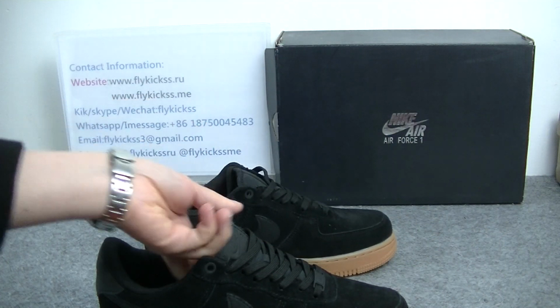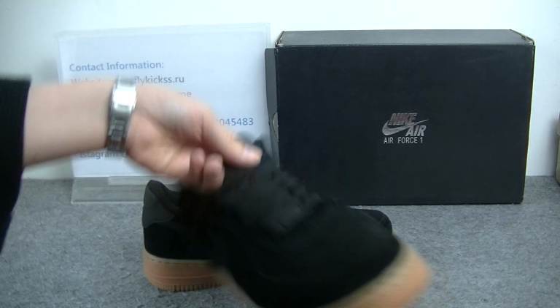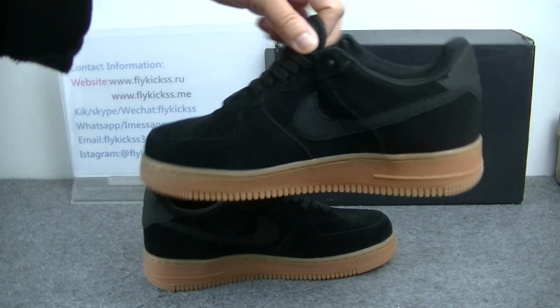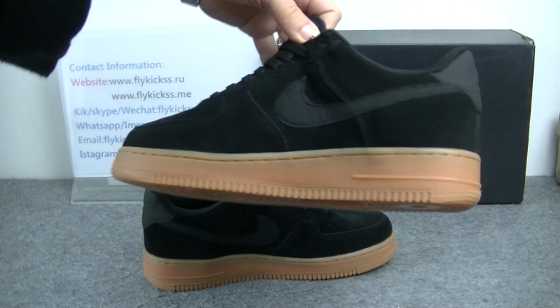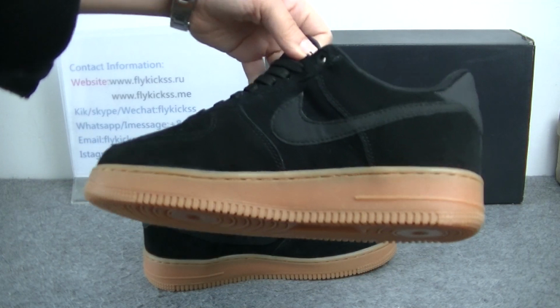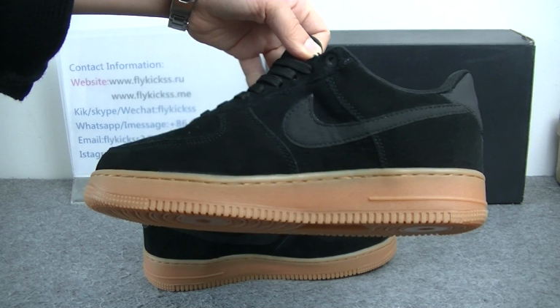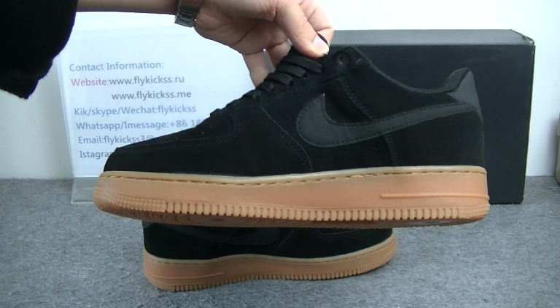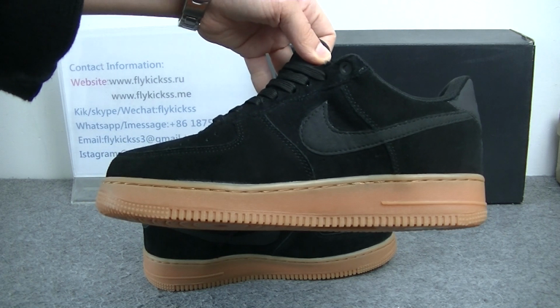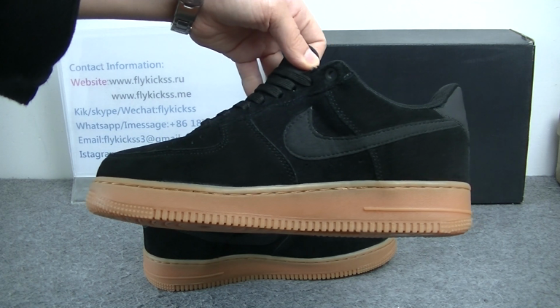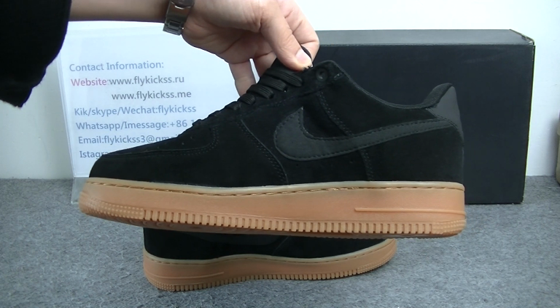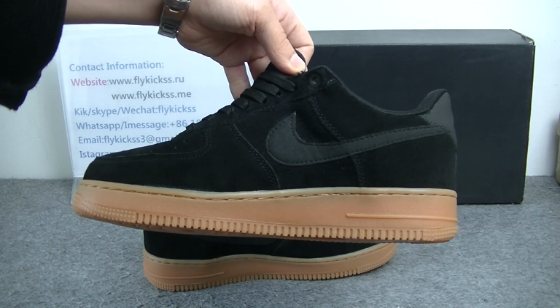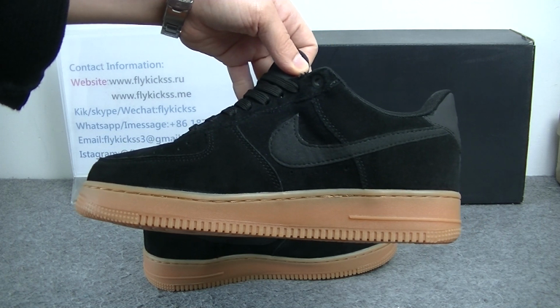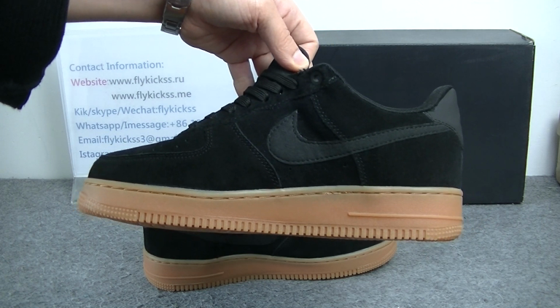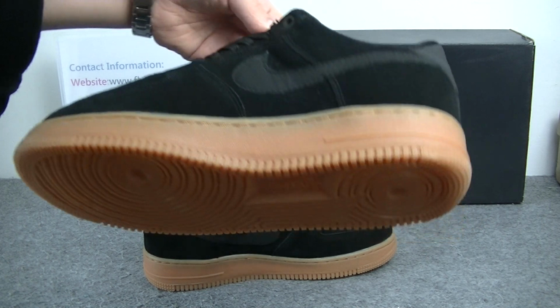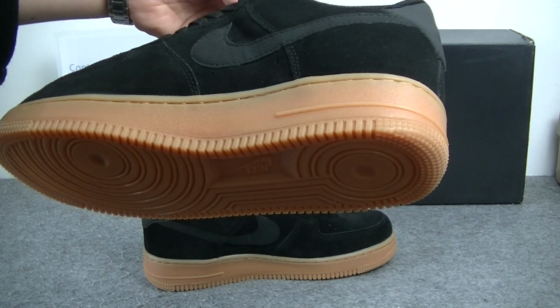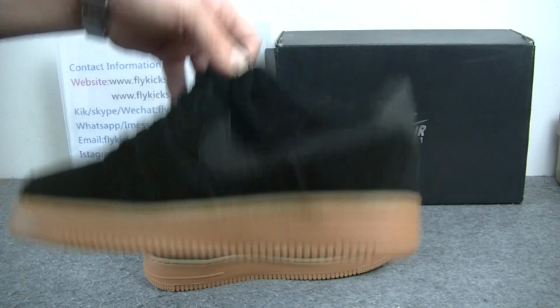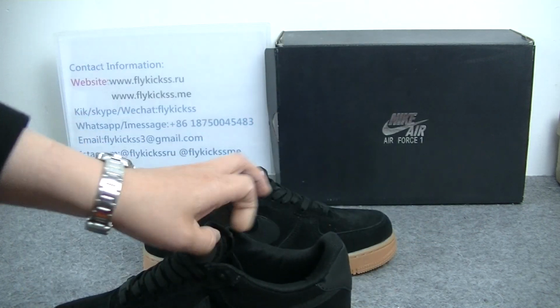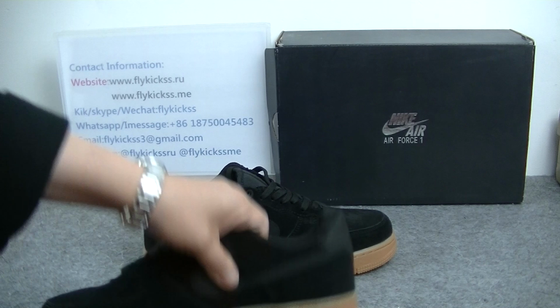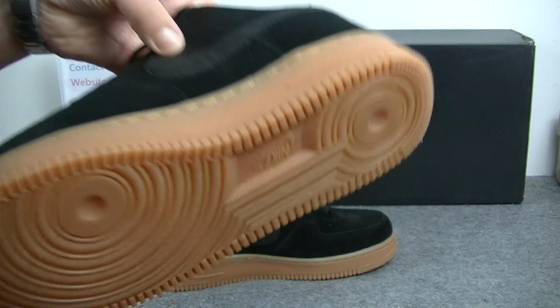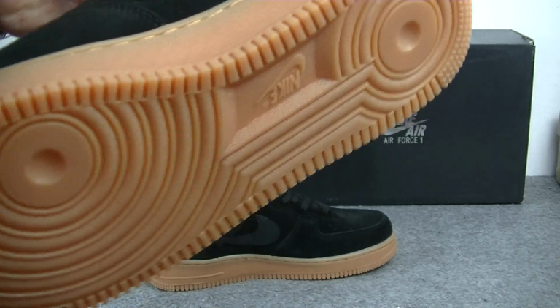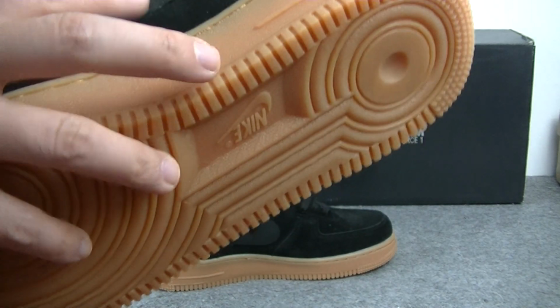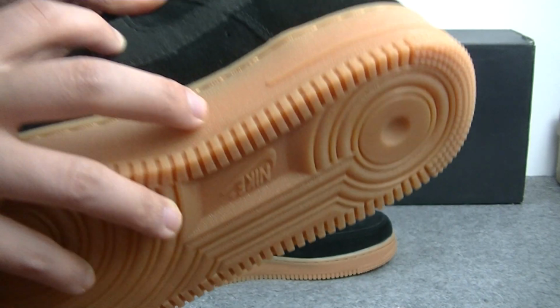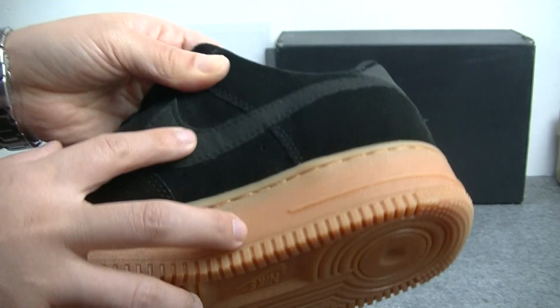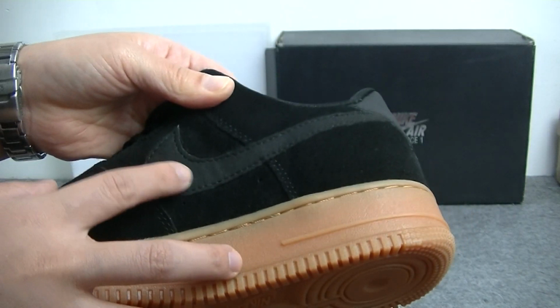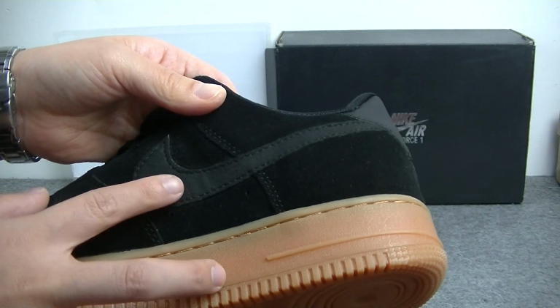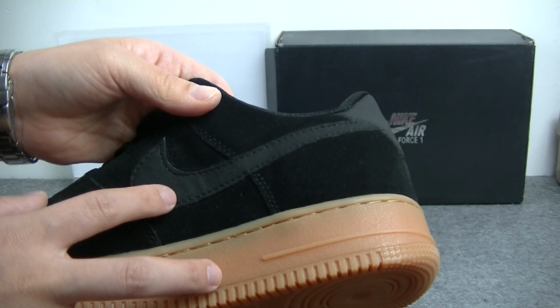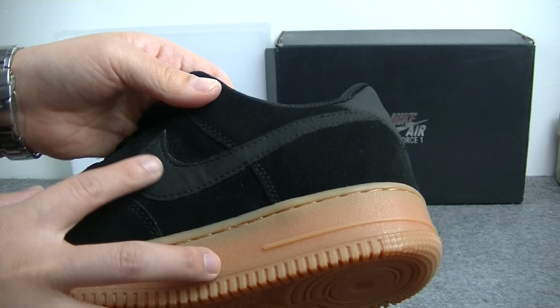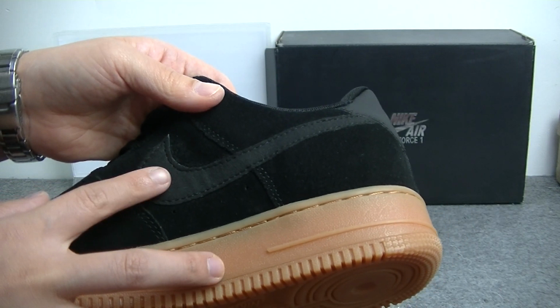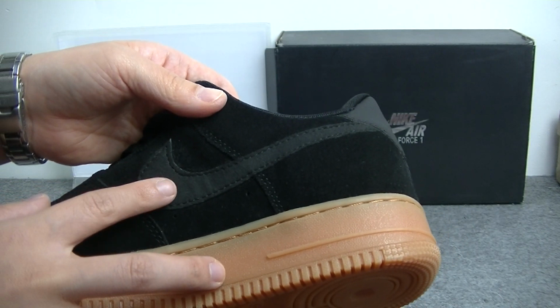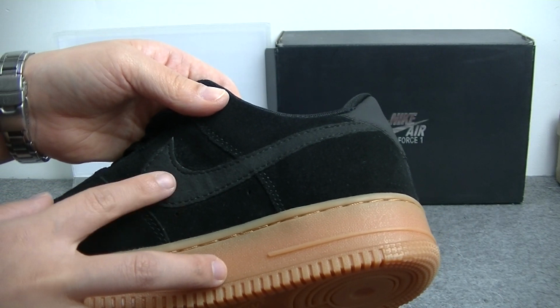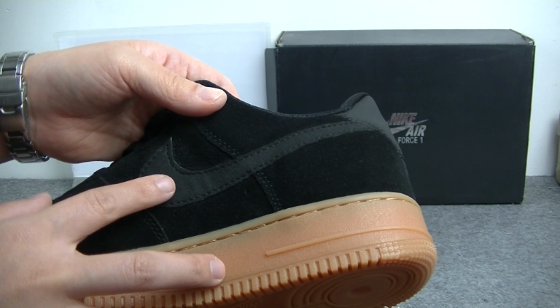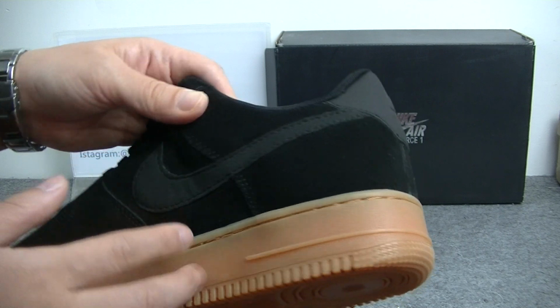Now check another side part. We can get another side part is the same — also has the black Nike logo. And this Nike logo you guys can see, the color is more light gray color beige.